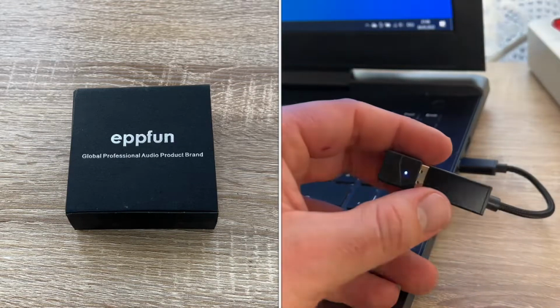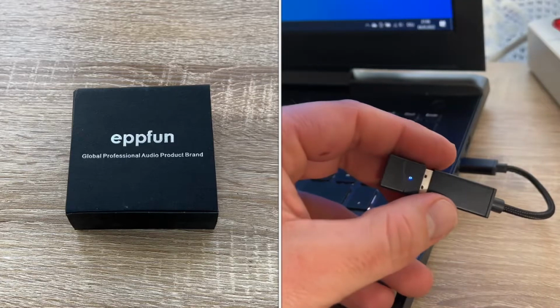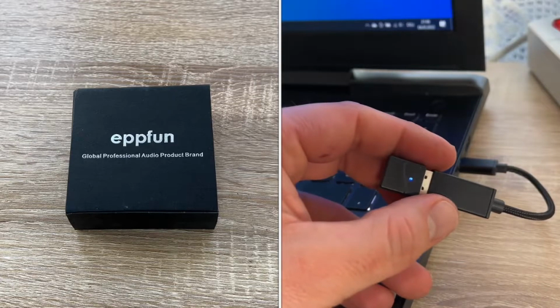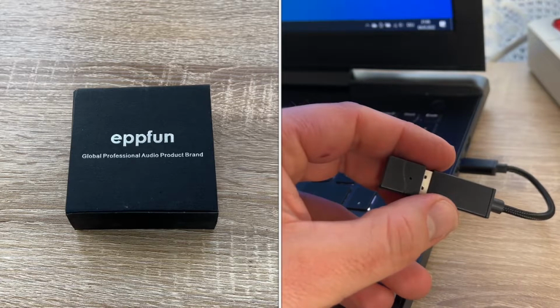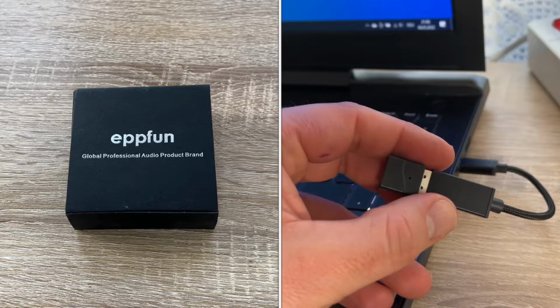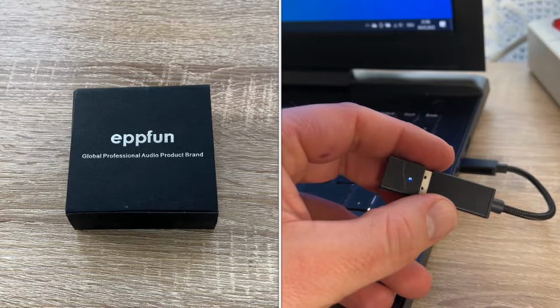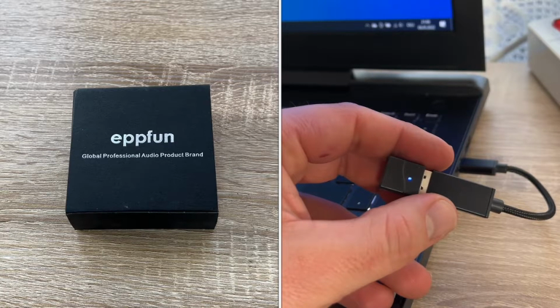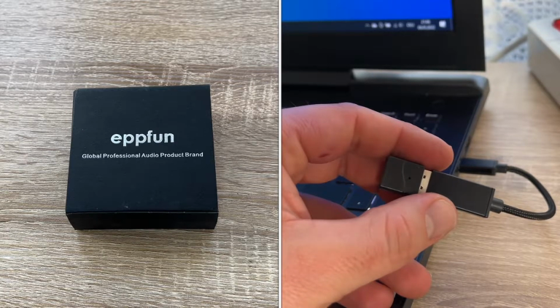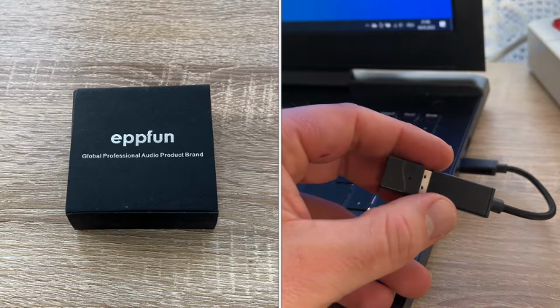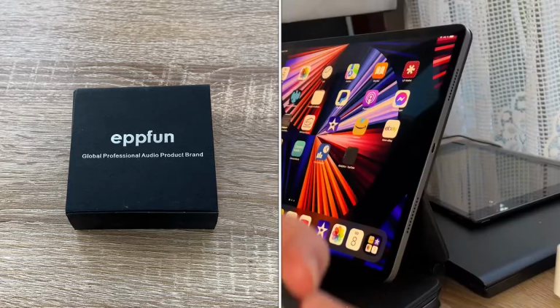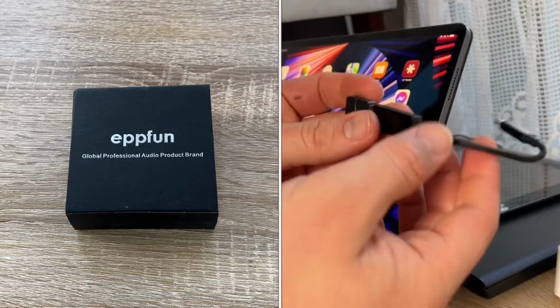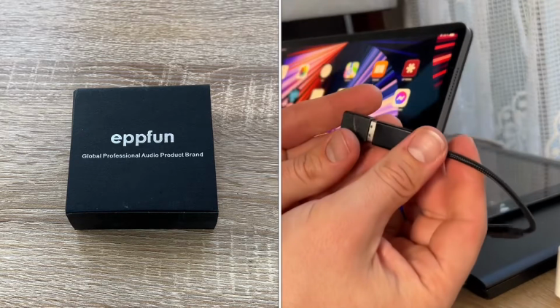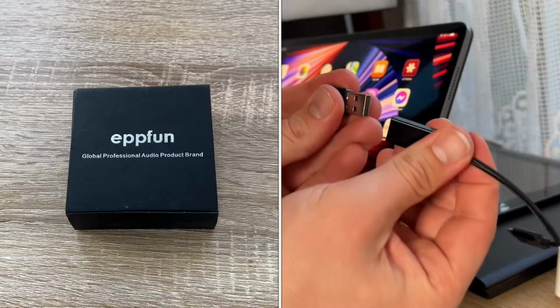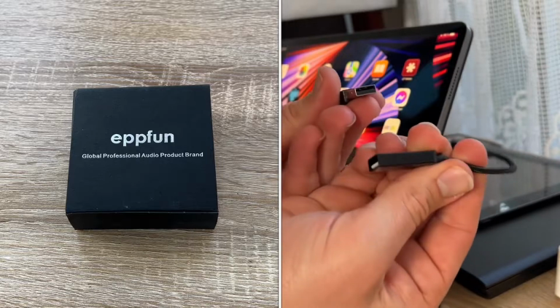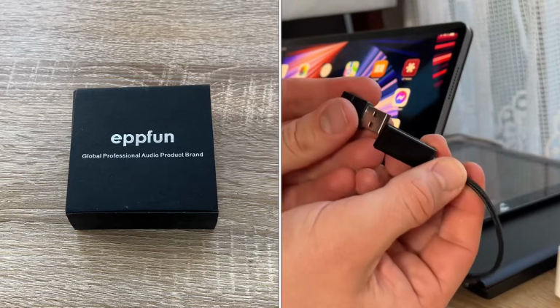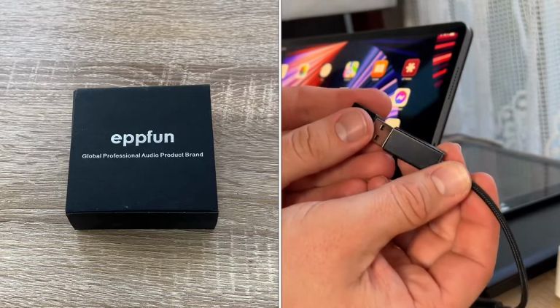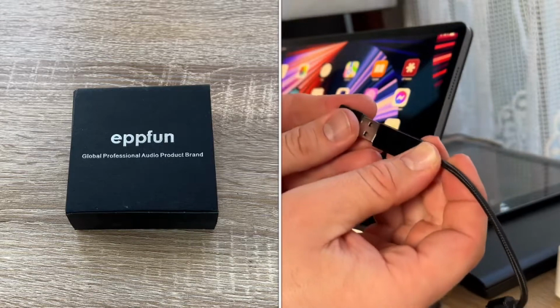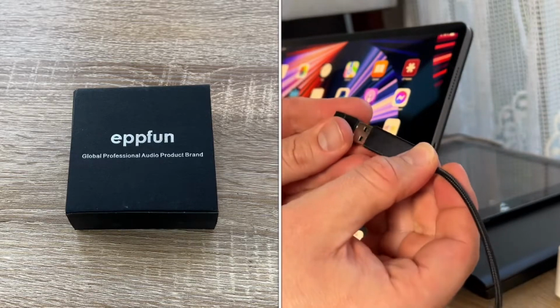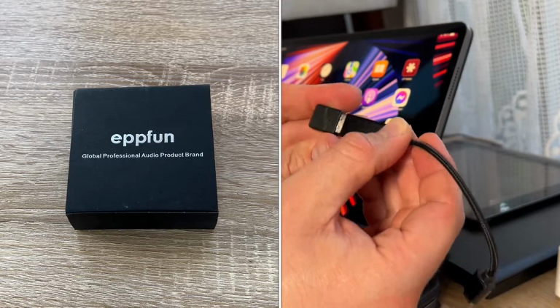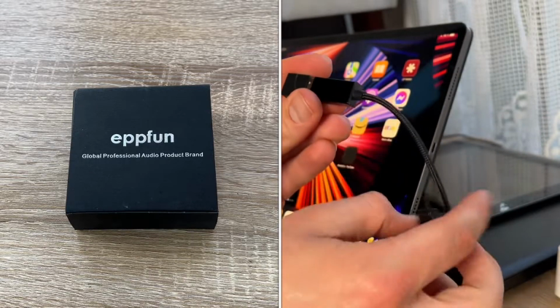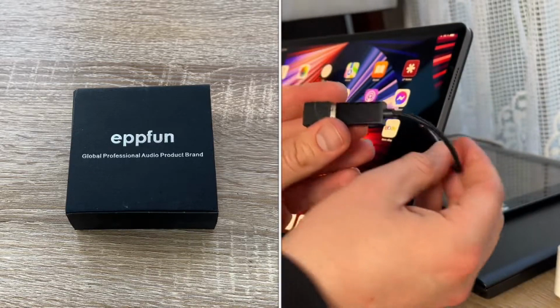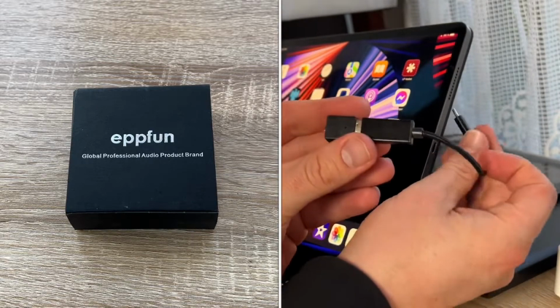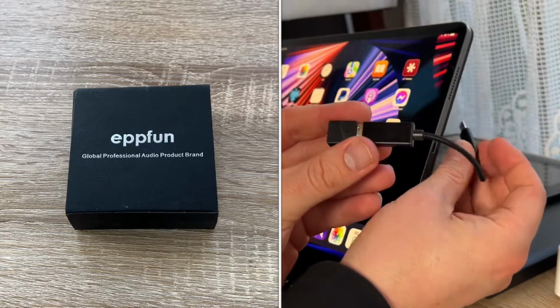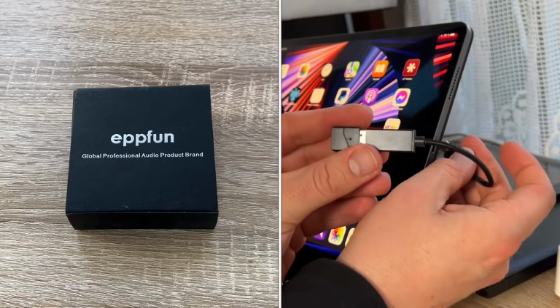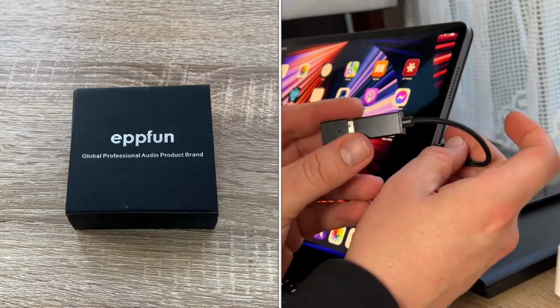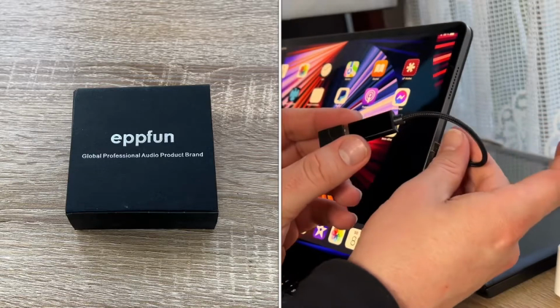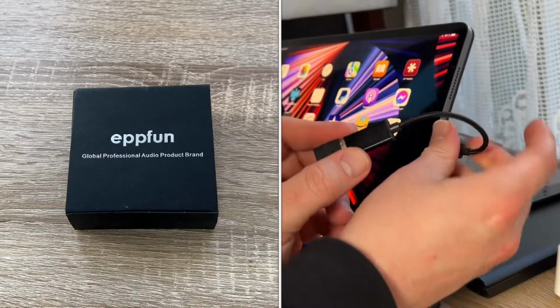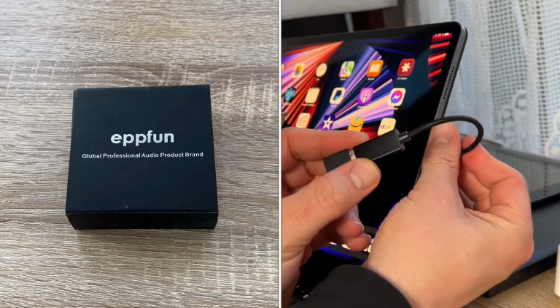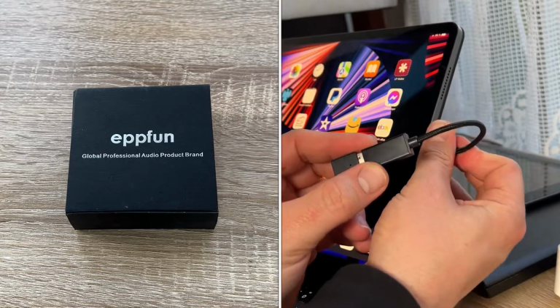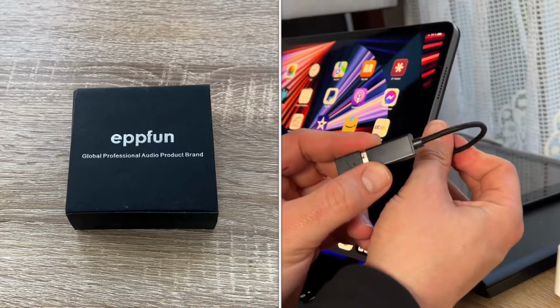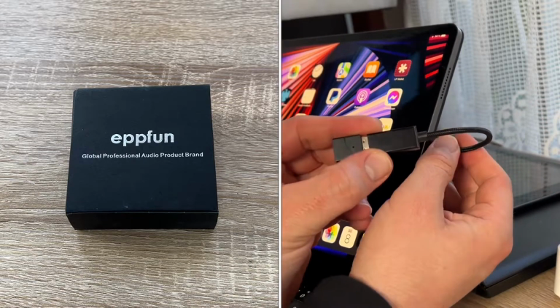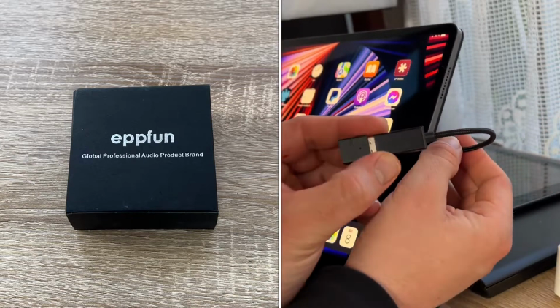This is a Bluetooth 5.2 high quality aptX Low Latency and aptX HD audio mode USB Bluetooth audio transmitter. It only supports audio devices and is not for keyboards, mouse devices, game controls, or data transfer — it's only for audio.